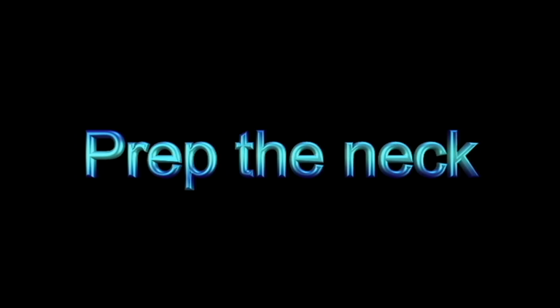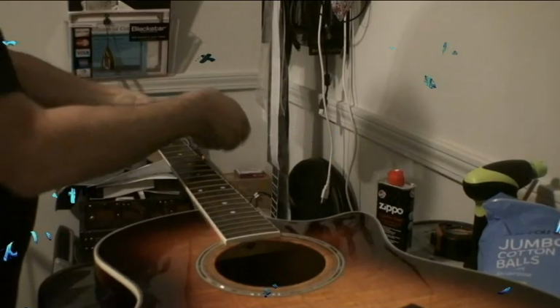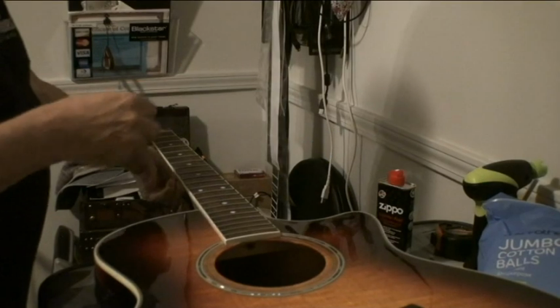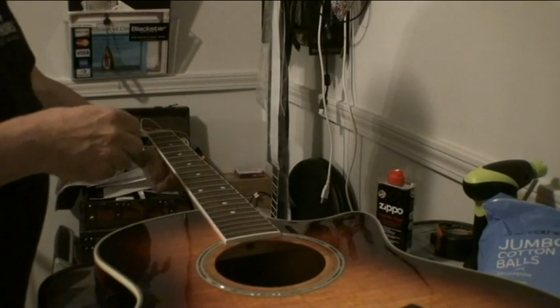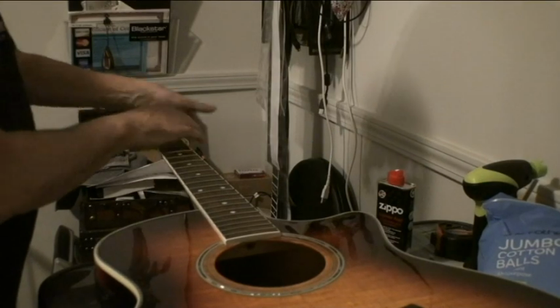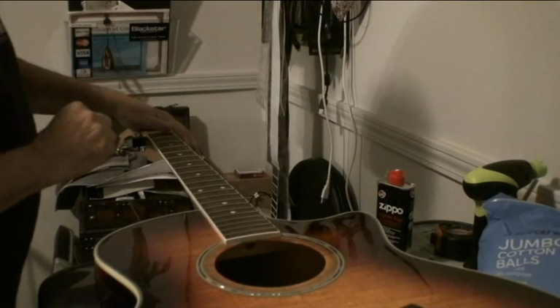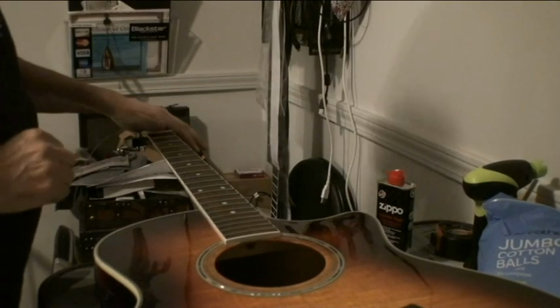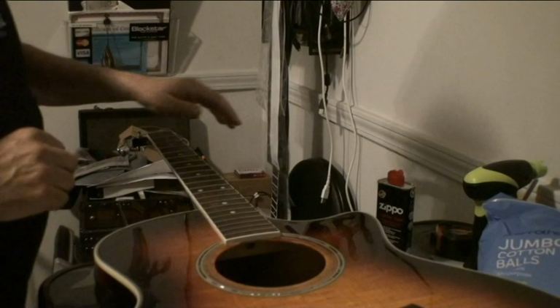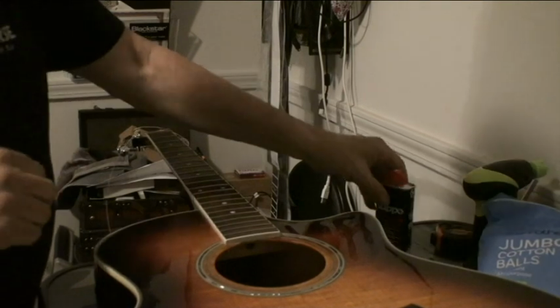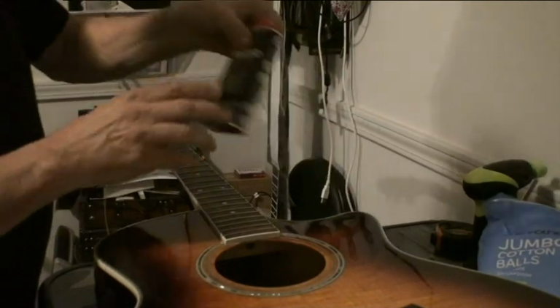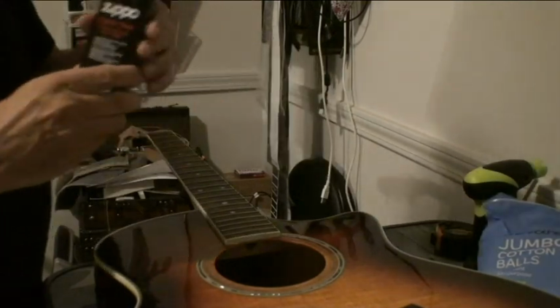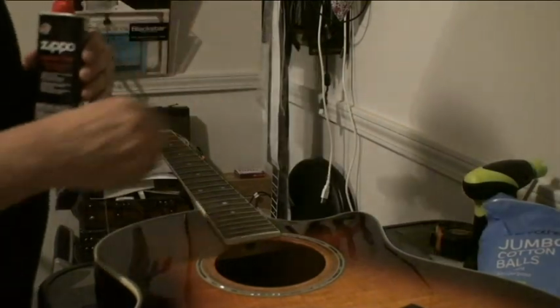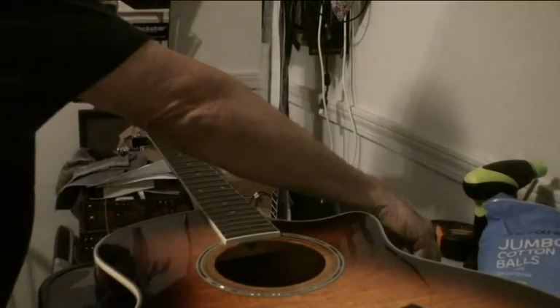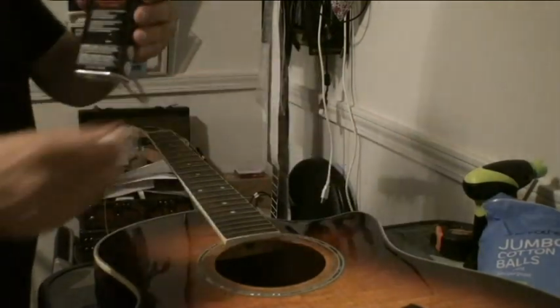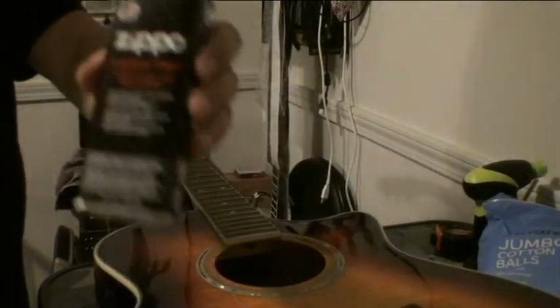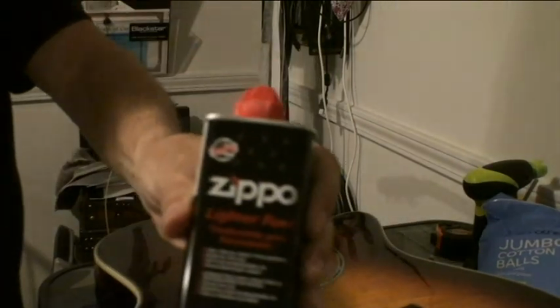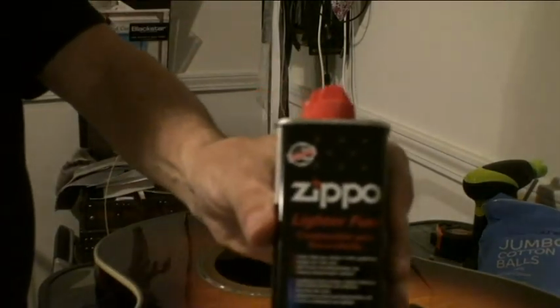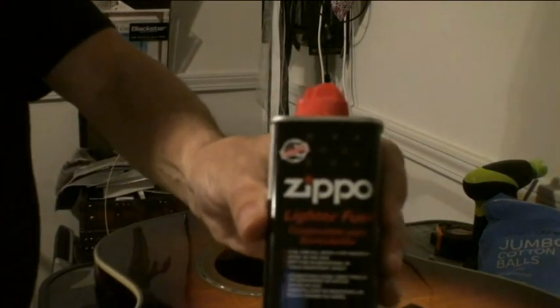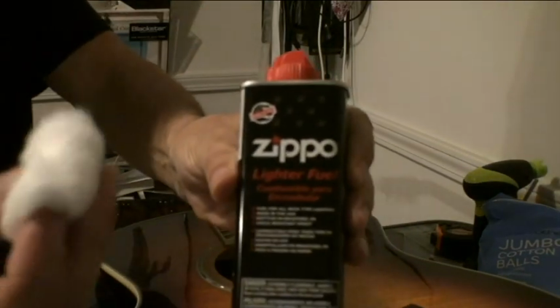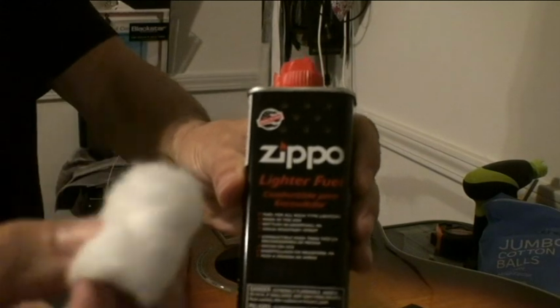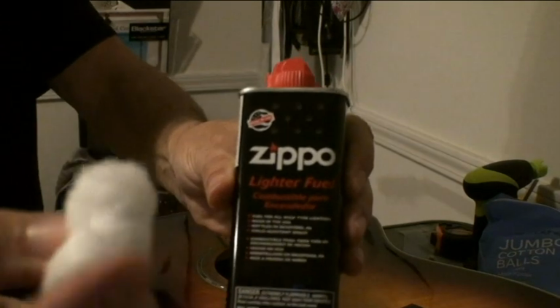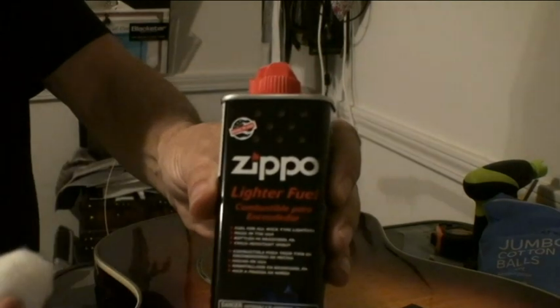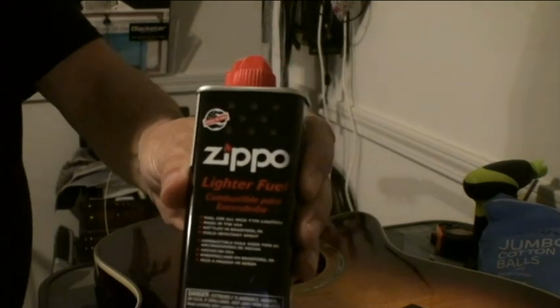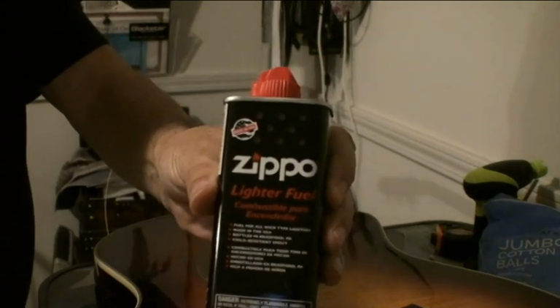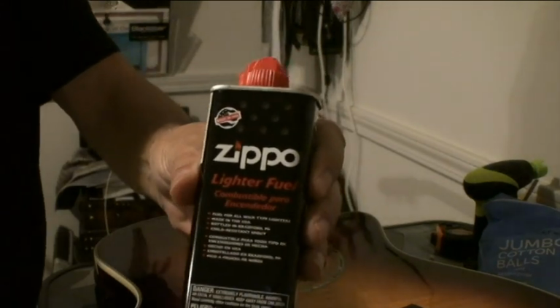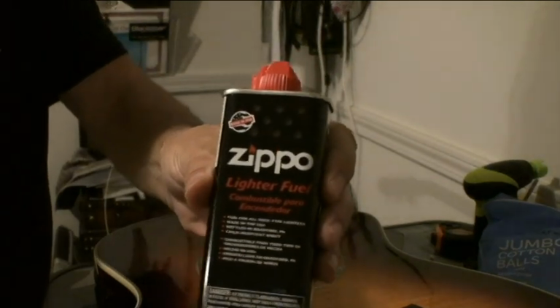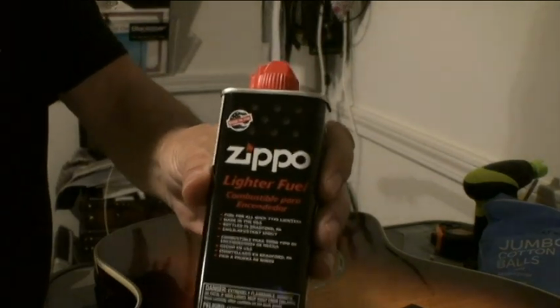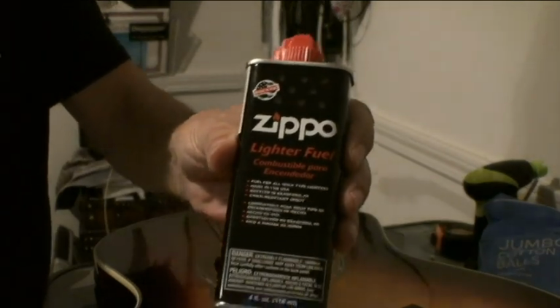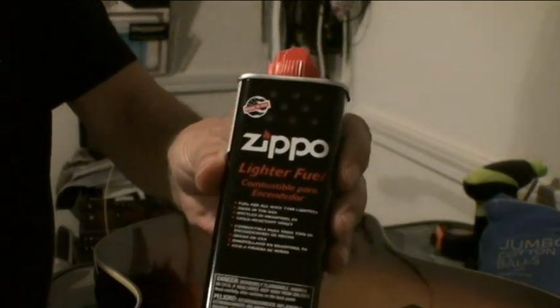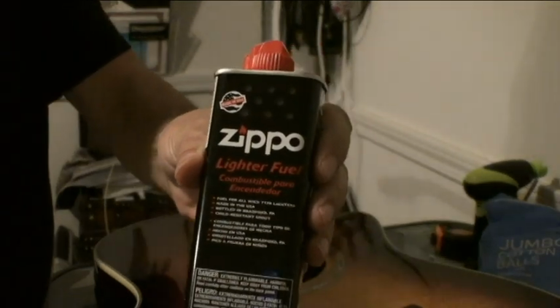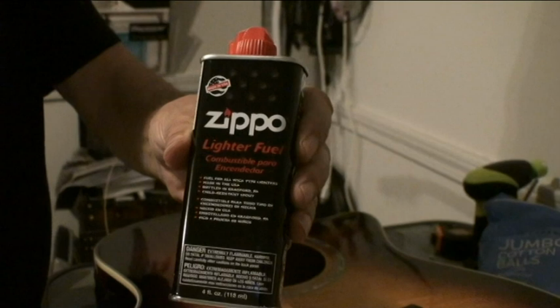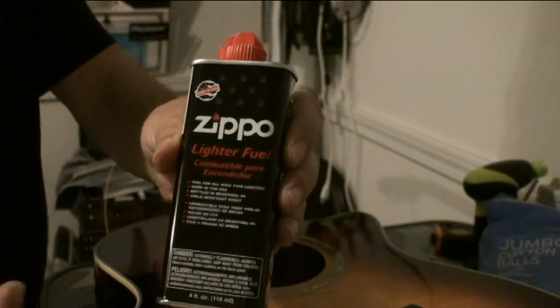Put those aside, put them up there like that. Then you want to get some Zippo lighter fluid and some cotton balls. You can also use lighter fluid as a charcoal starter — same thing.